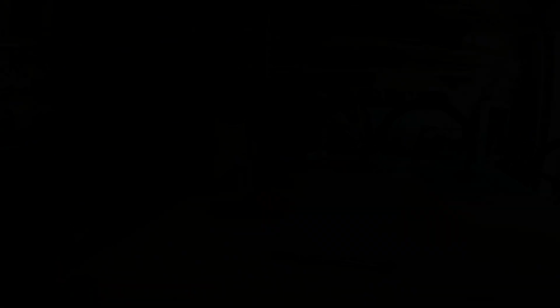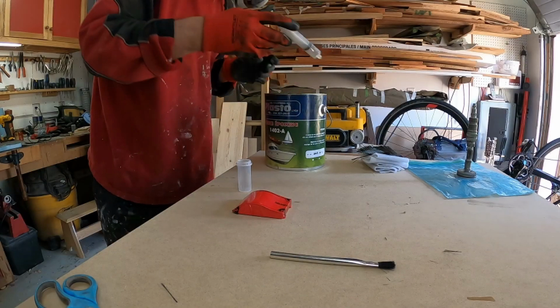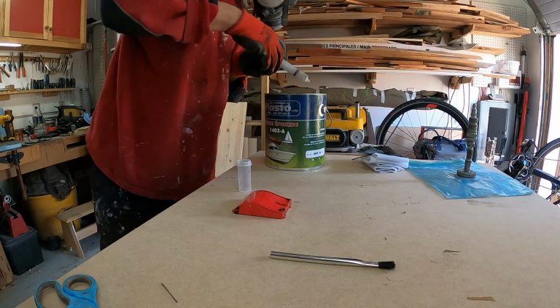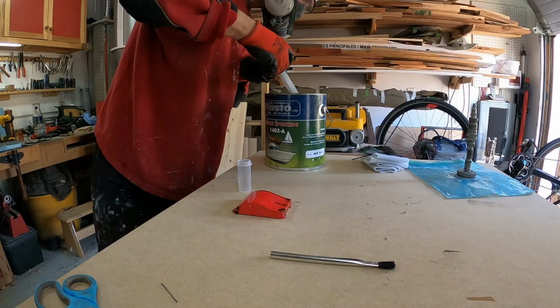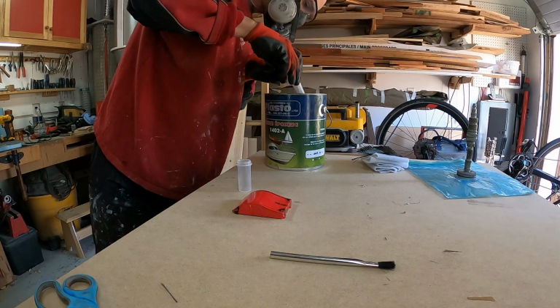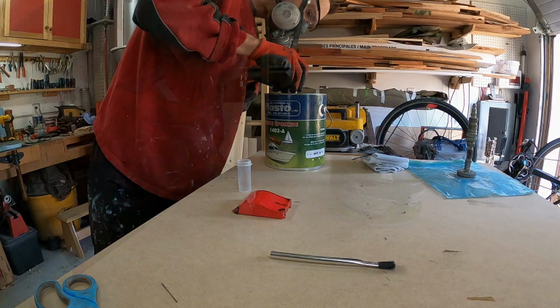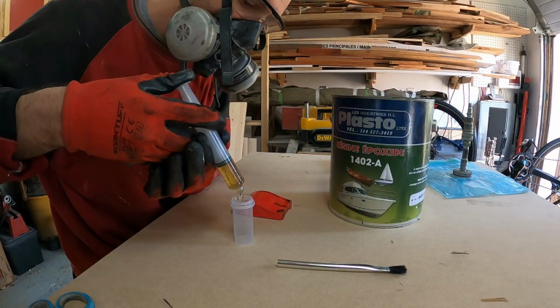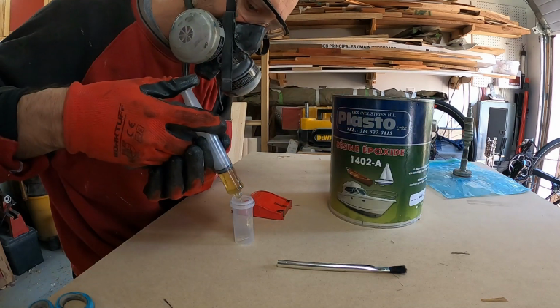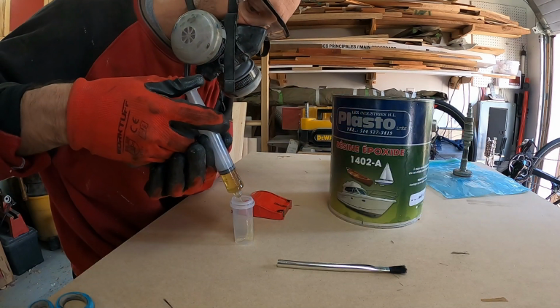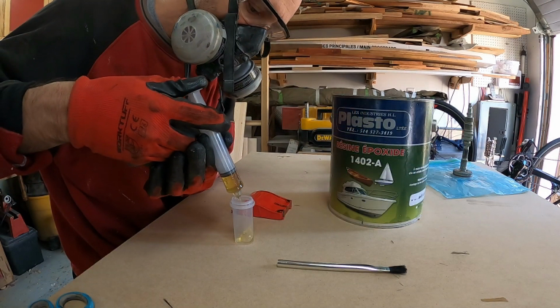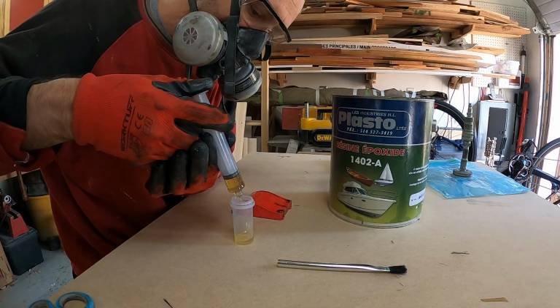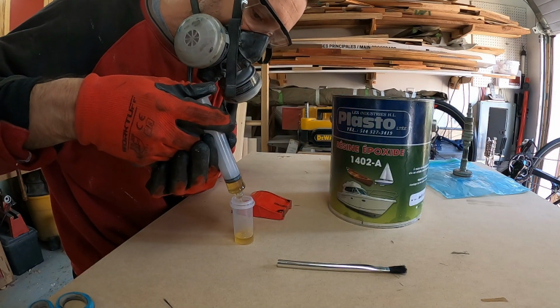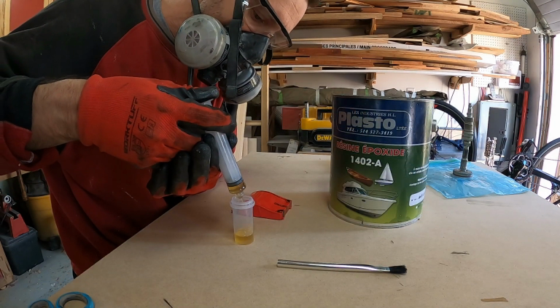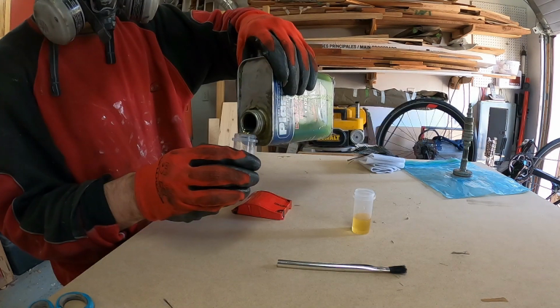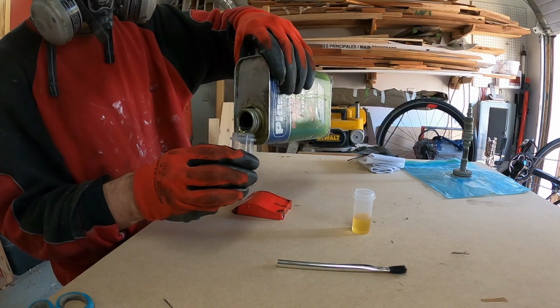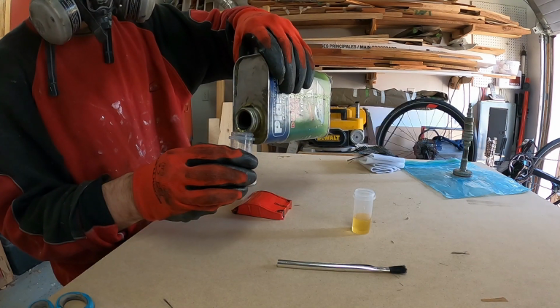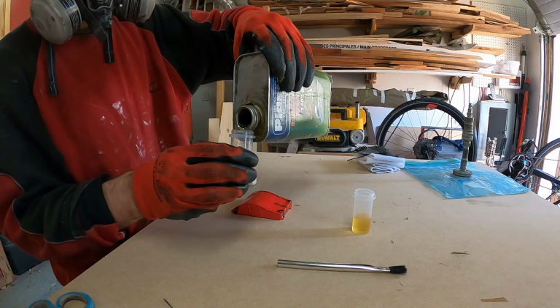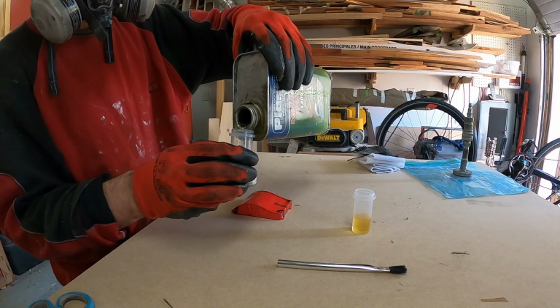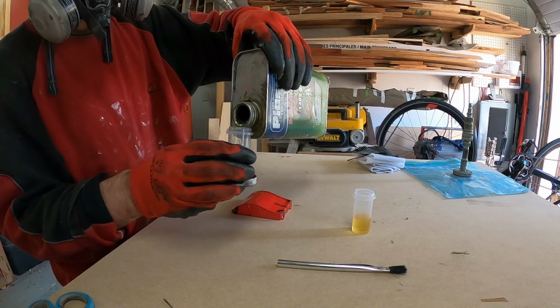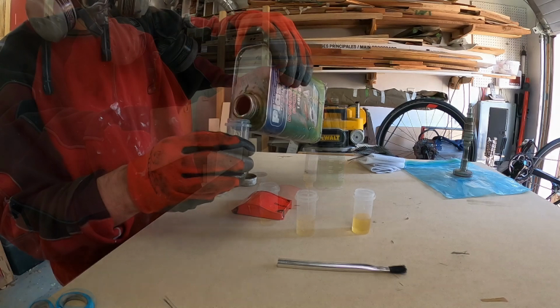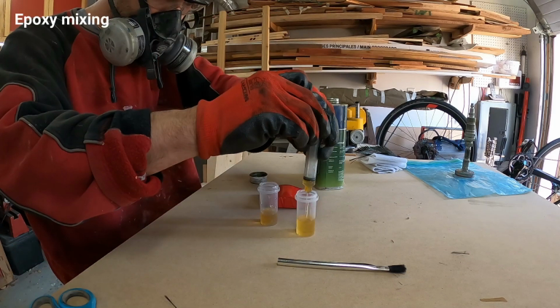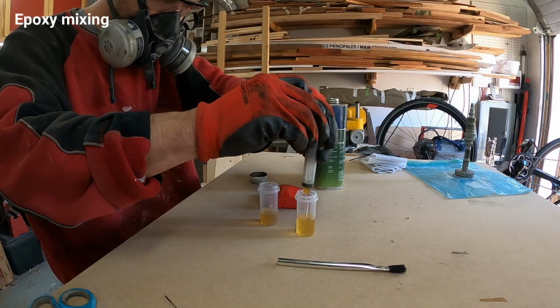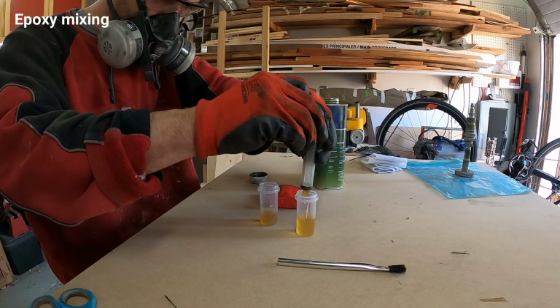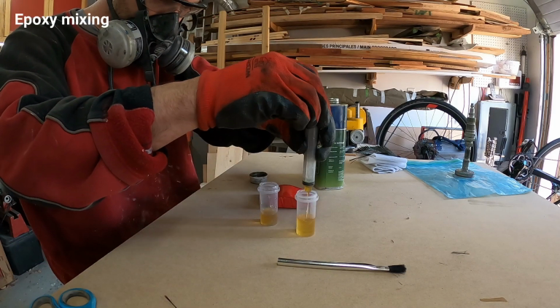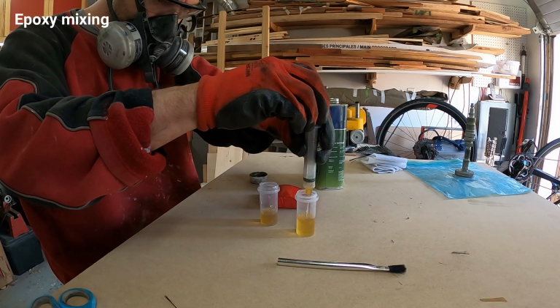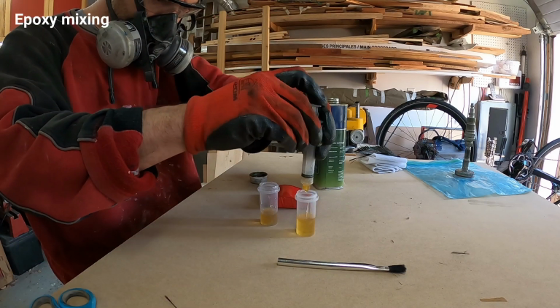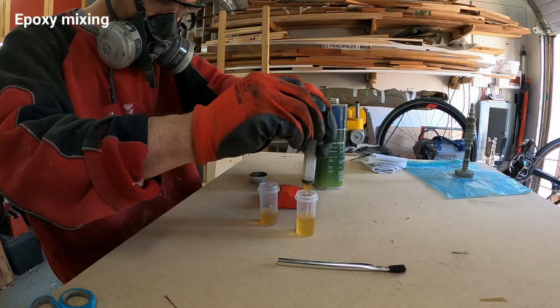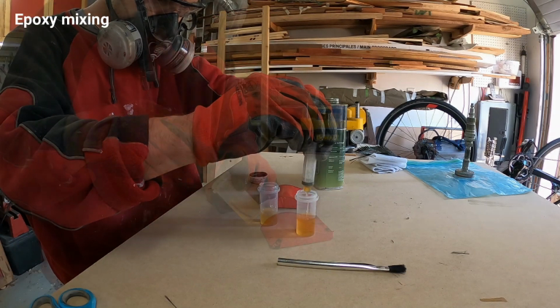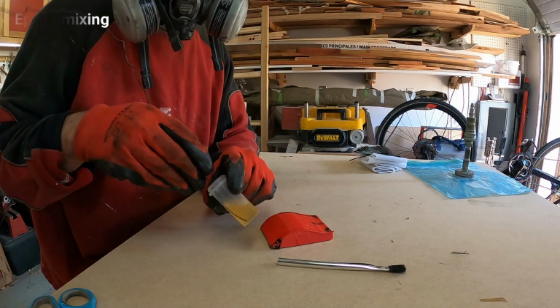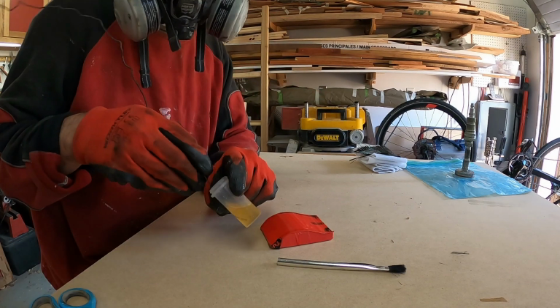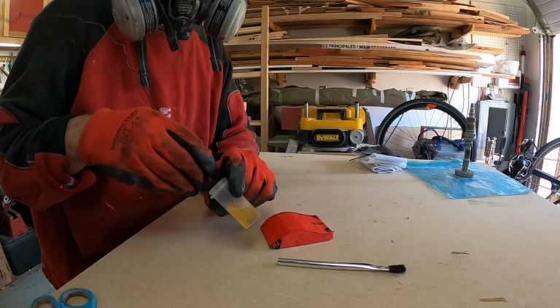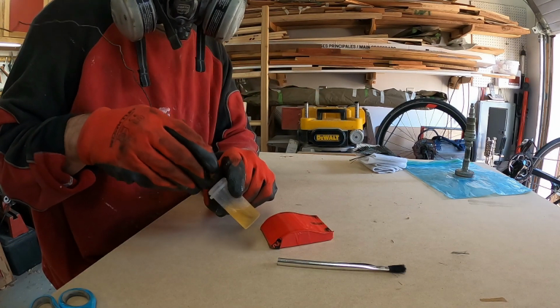I always use the smallest syringe possible to get the right volume of resin and hardener. Here is a mix of 5 to 1 ratio.